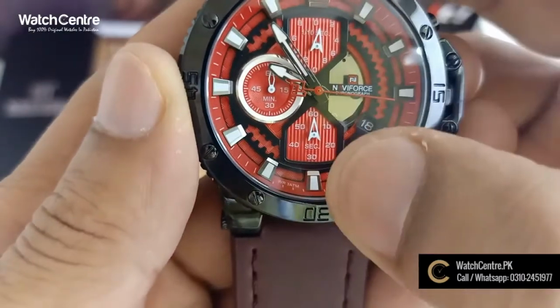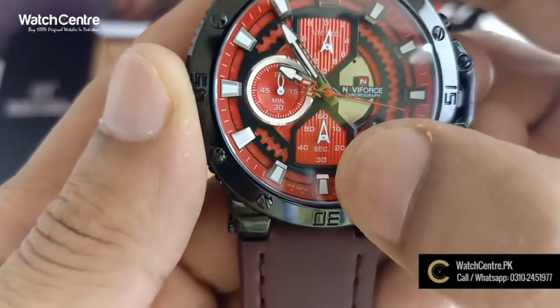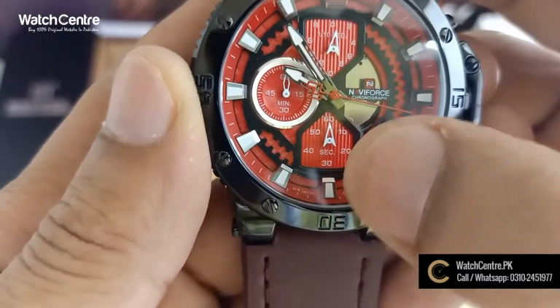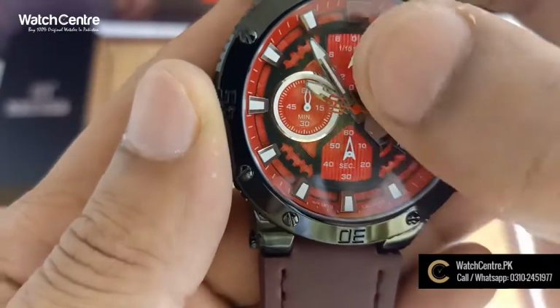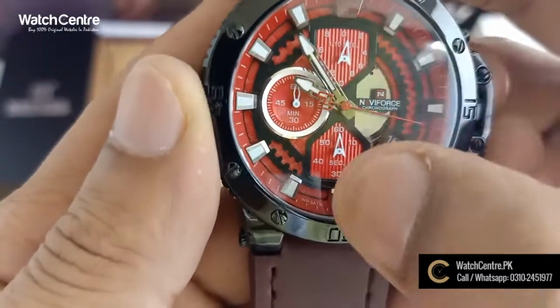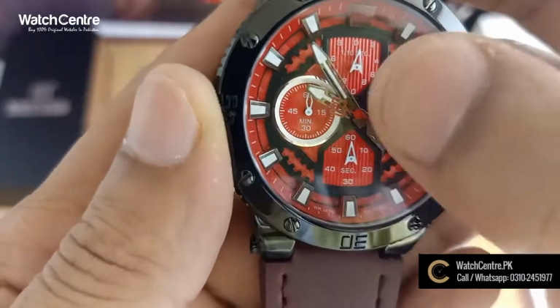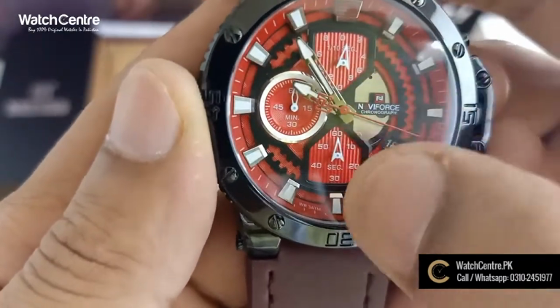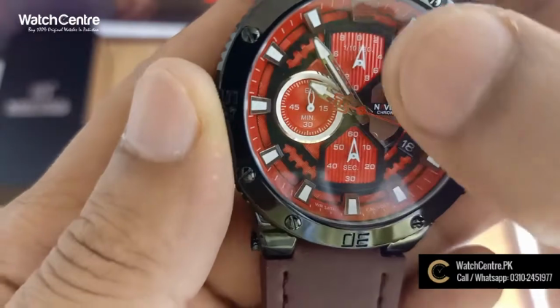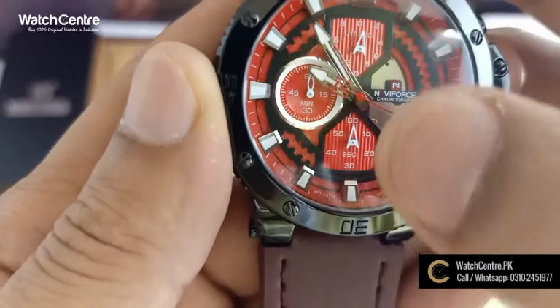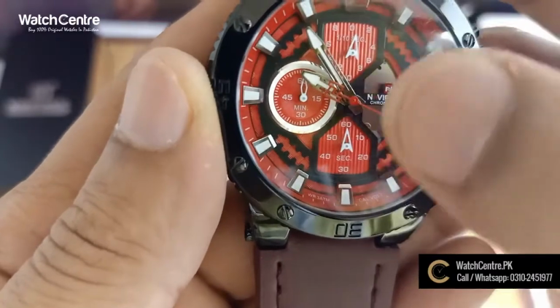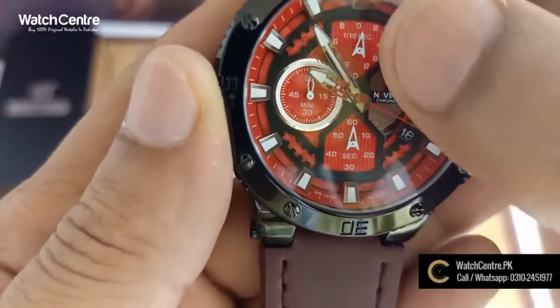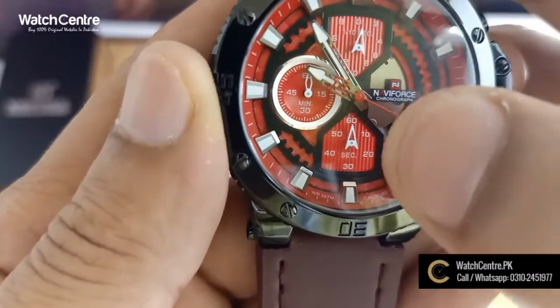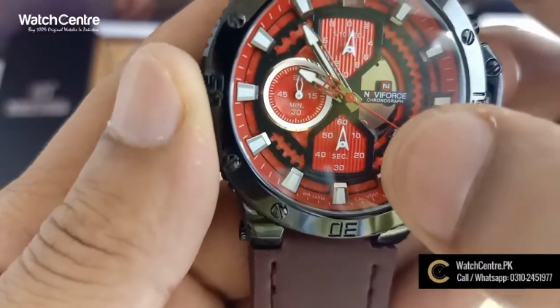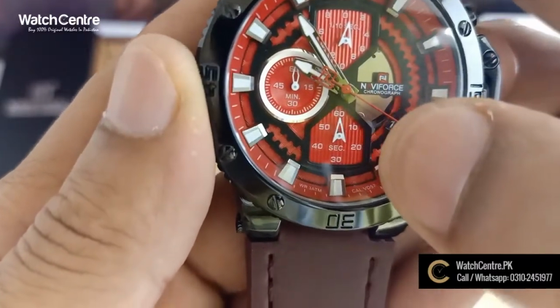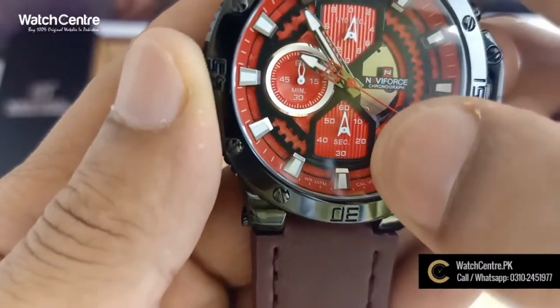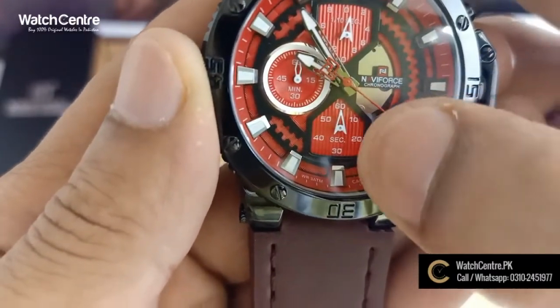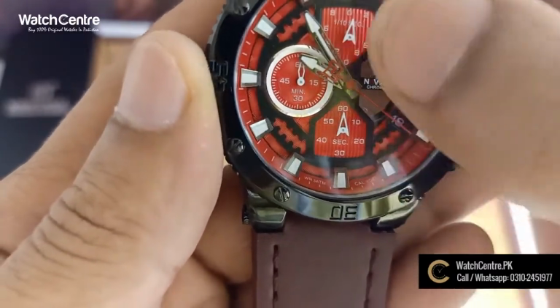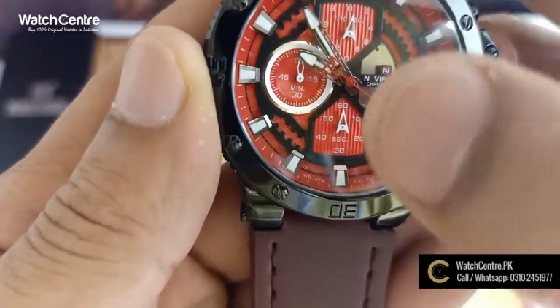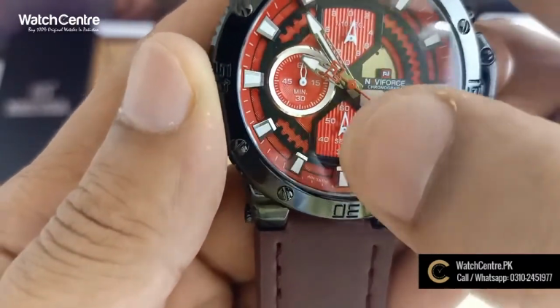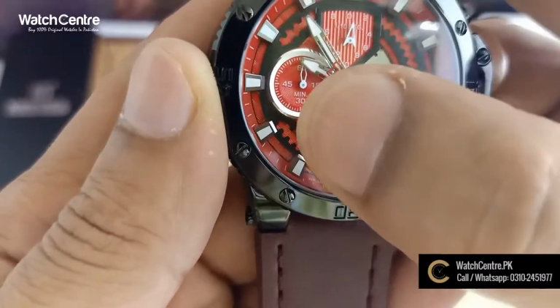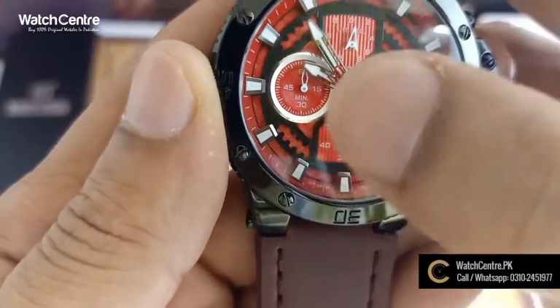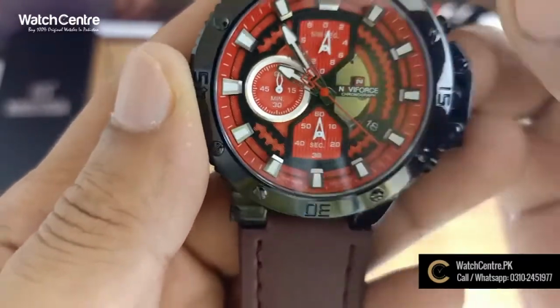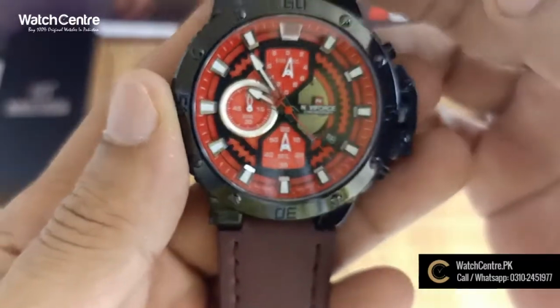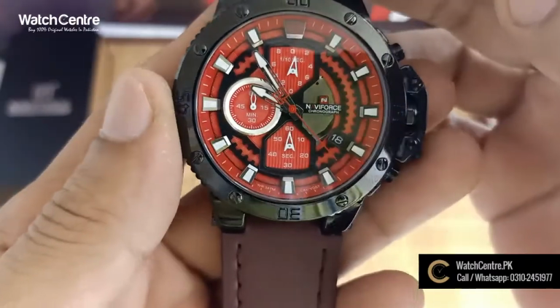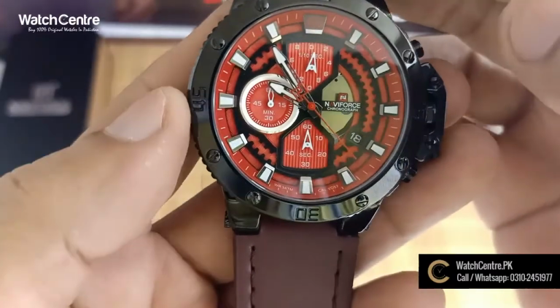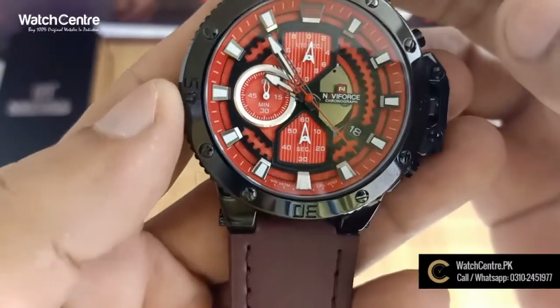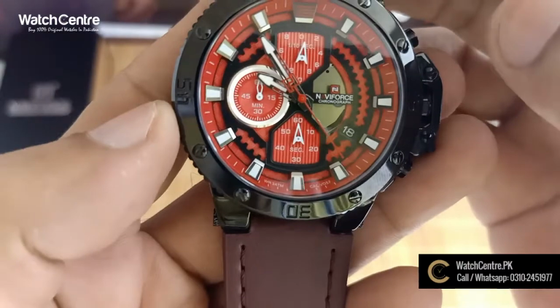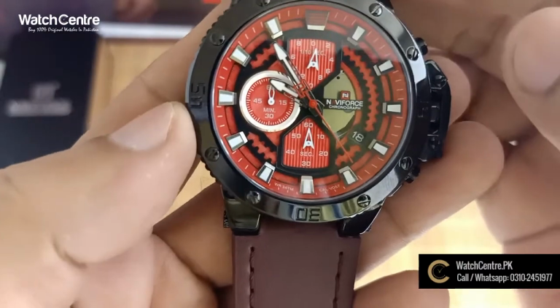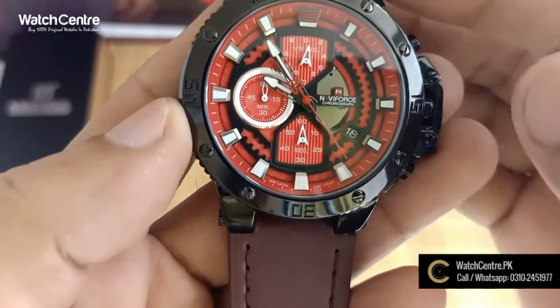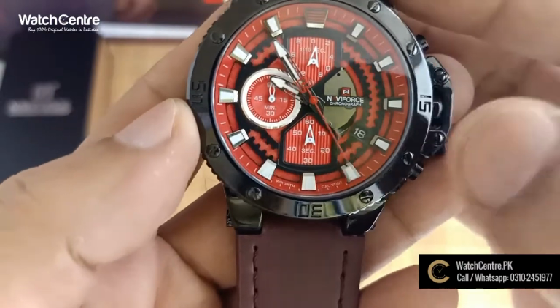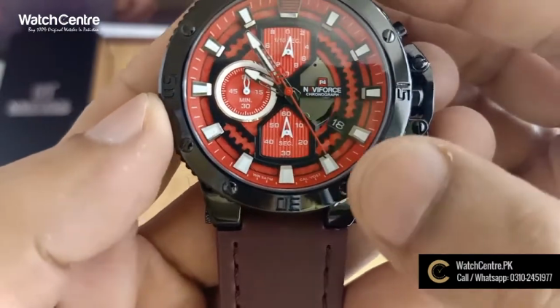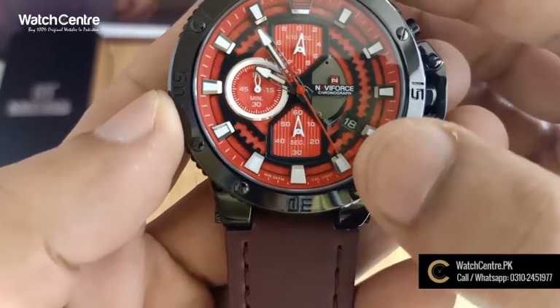This is a stopwatch function — basically you can use this as a stopwatch. This shows the minute. There is also a date function.